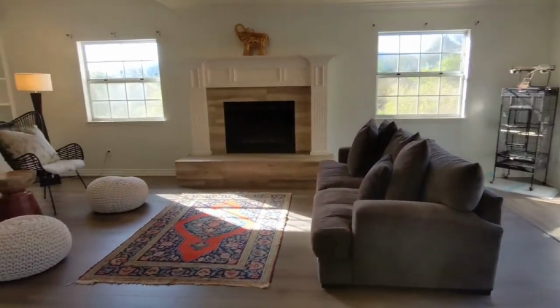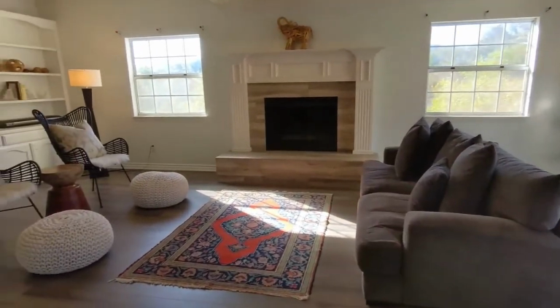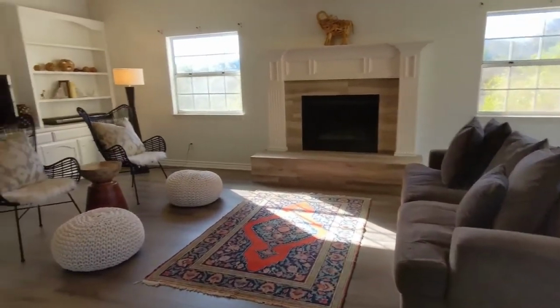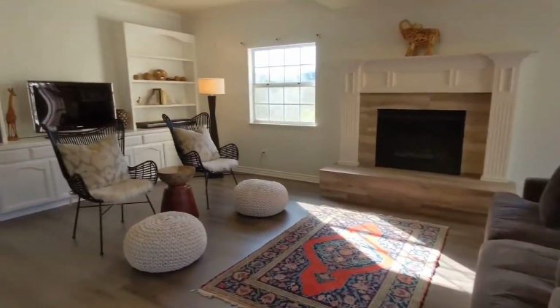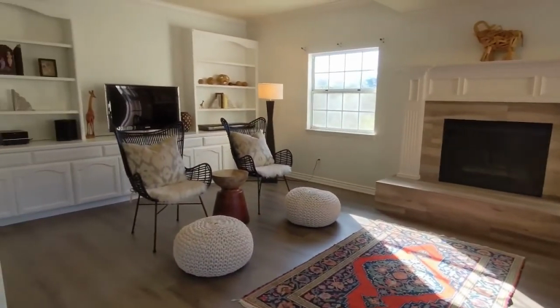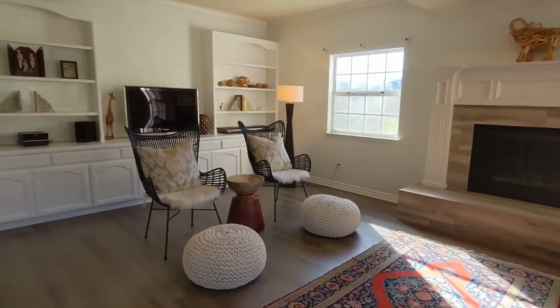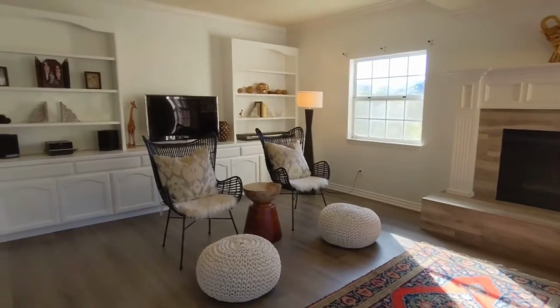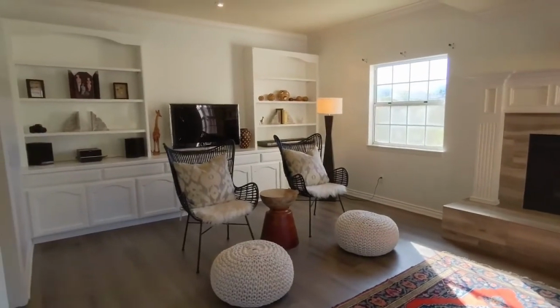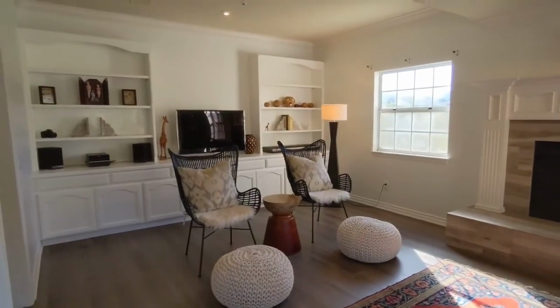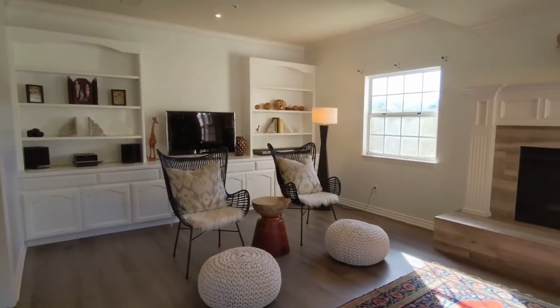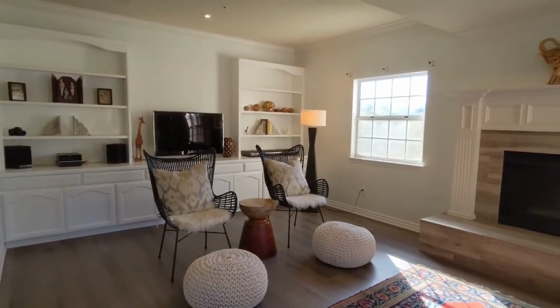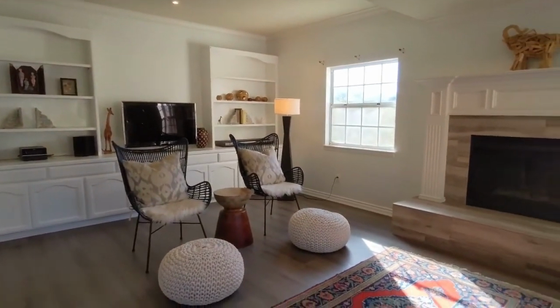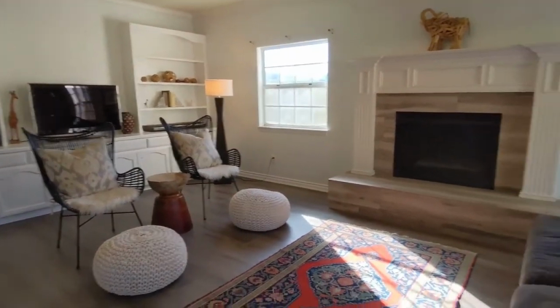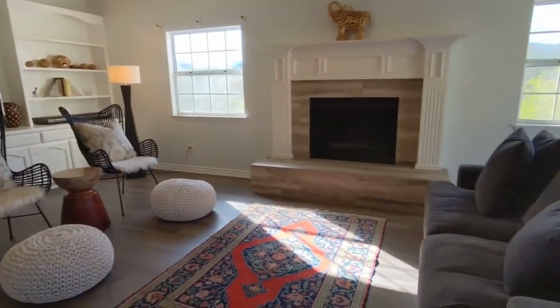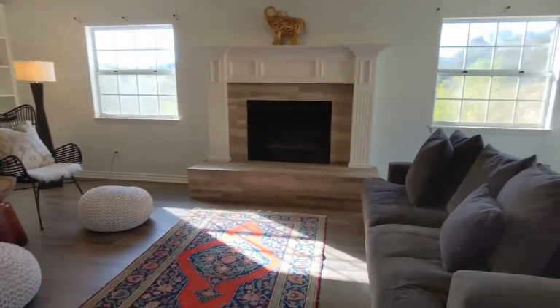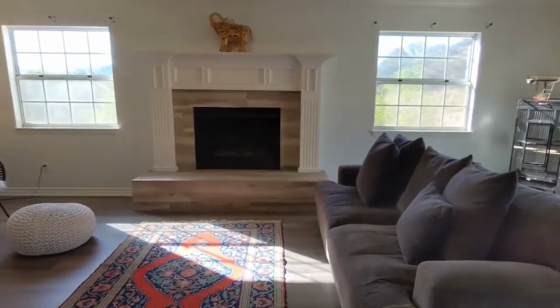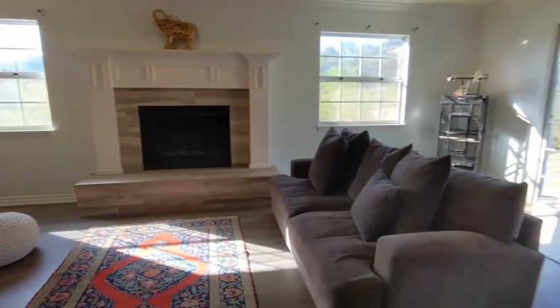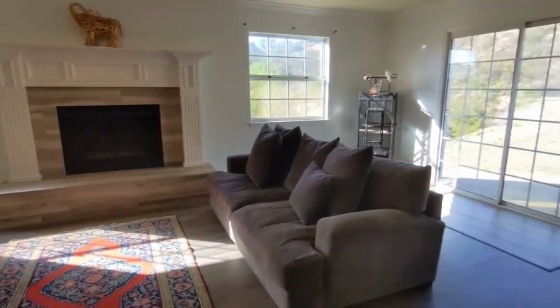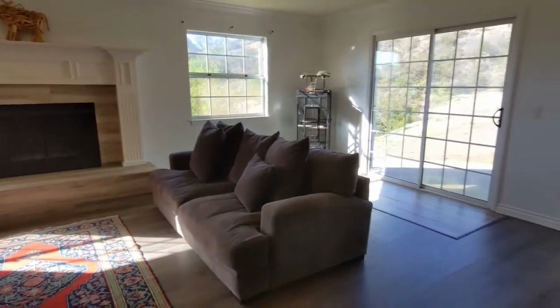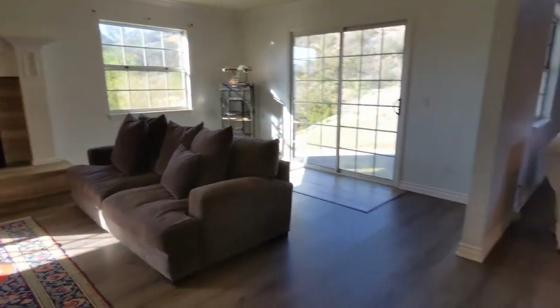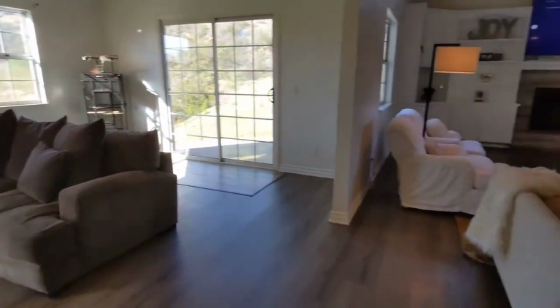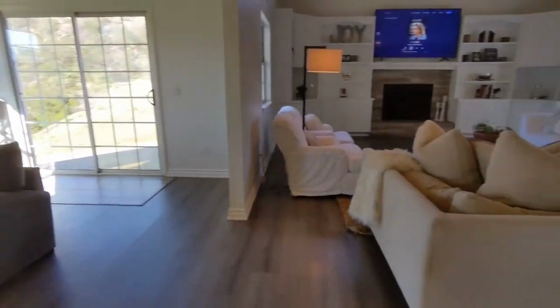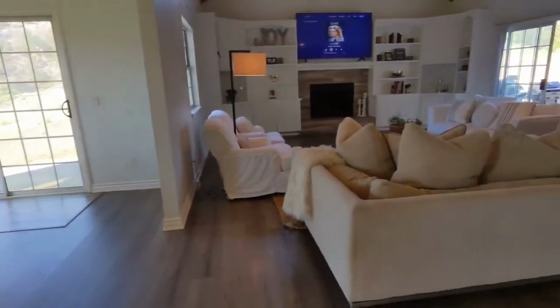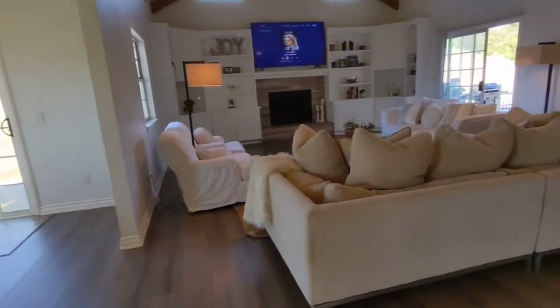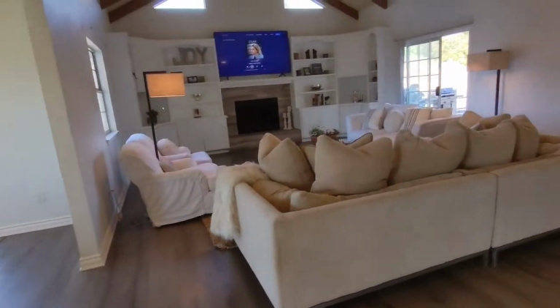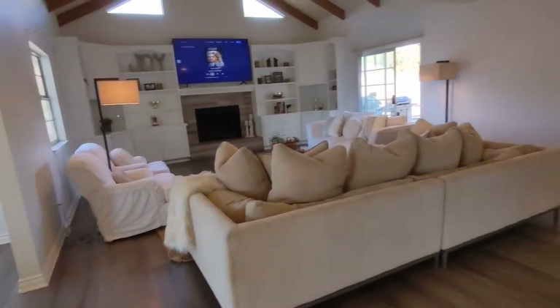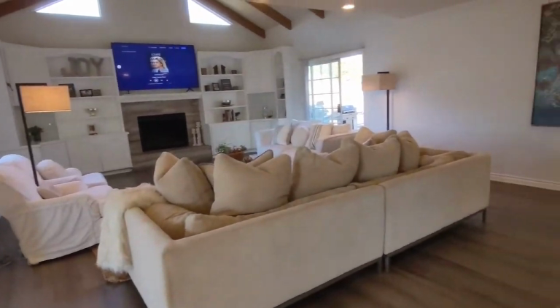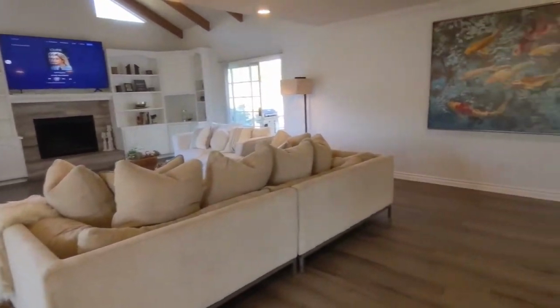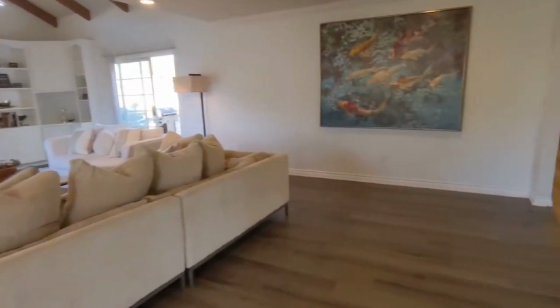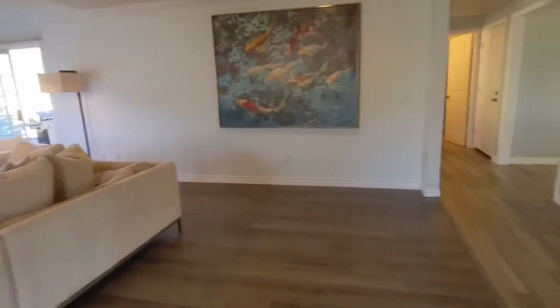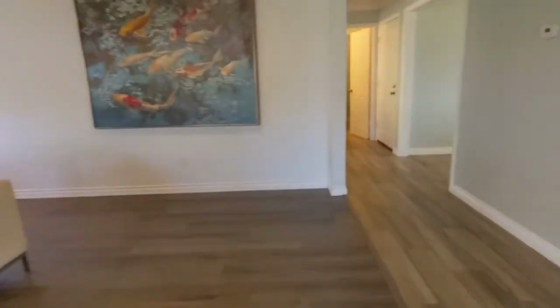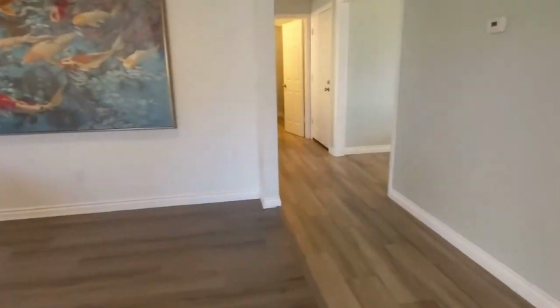This is more of a formal living area, but nice if you have multiple needs — you can kind of split people up here, maybe even create a little office there too. Wait till you see this kitchen.